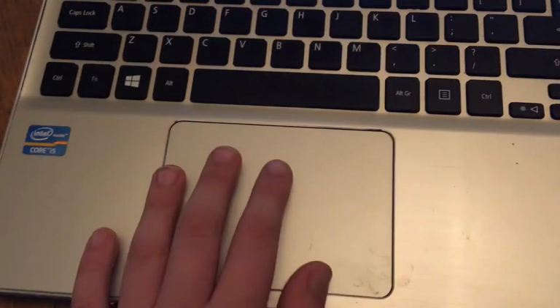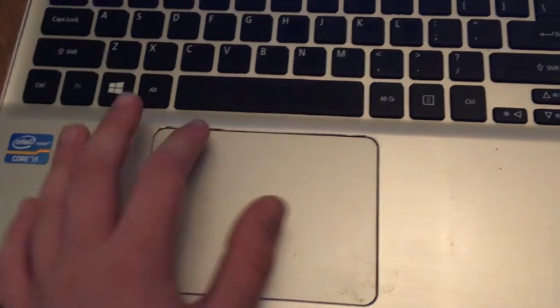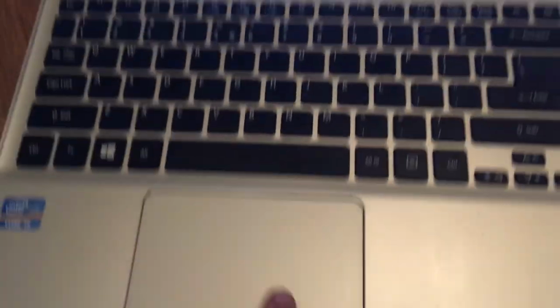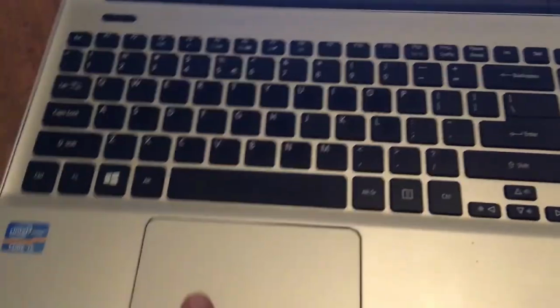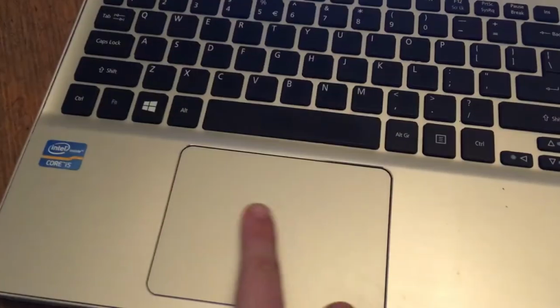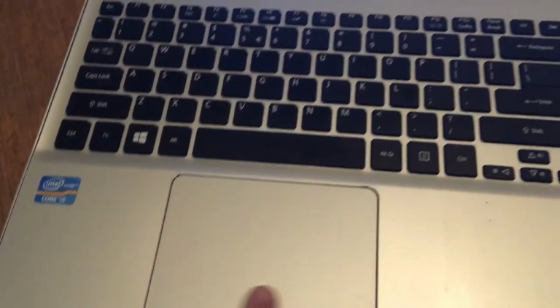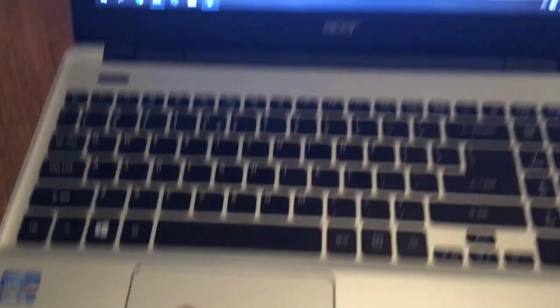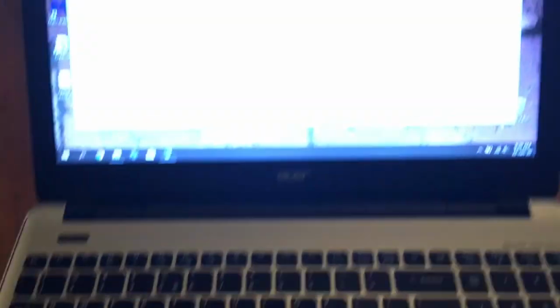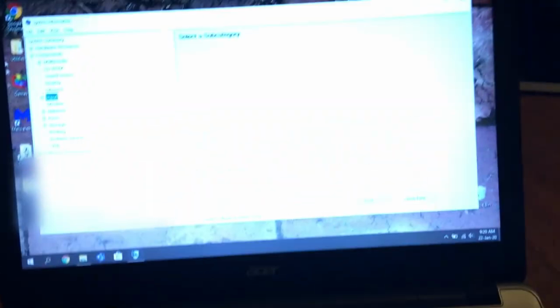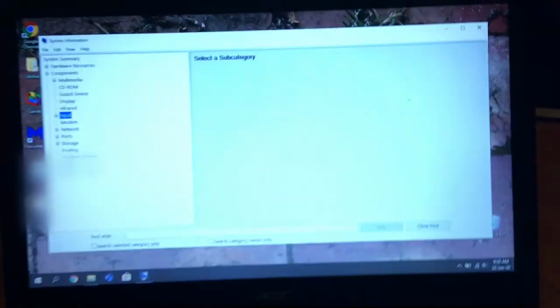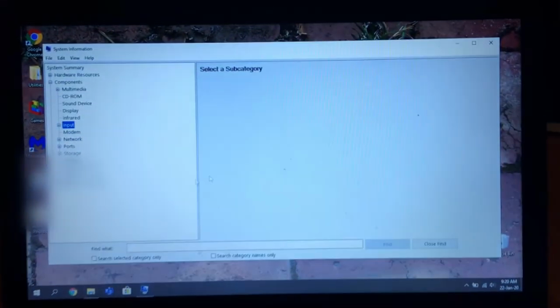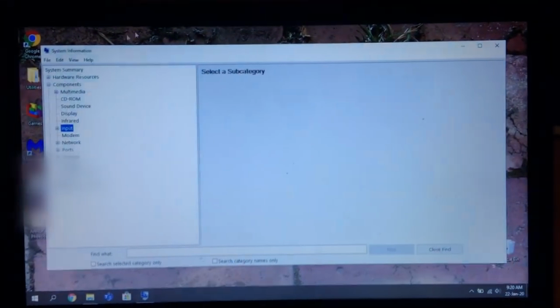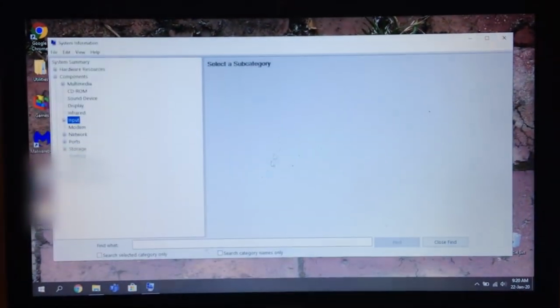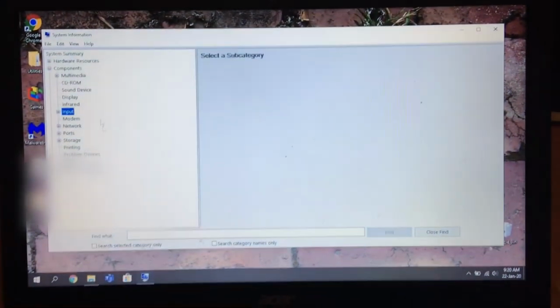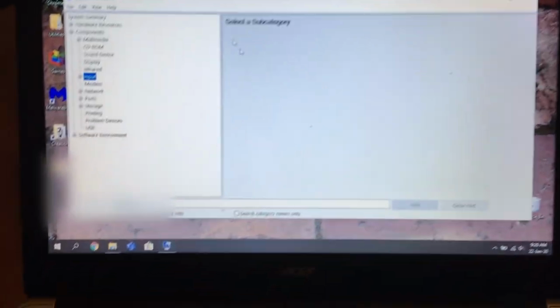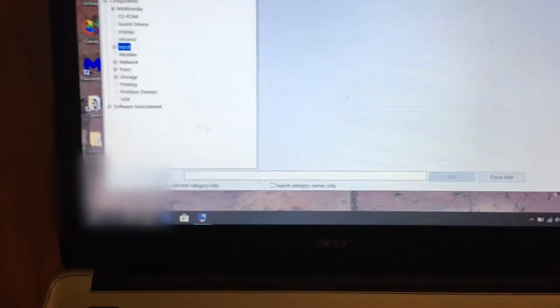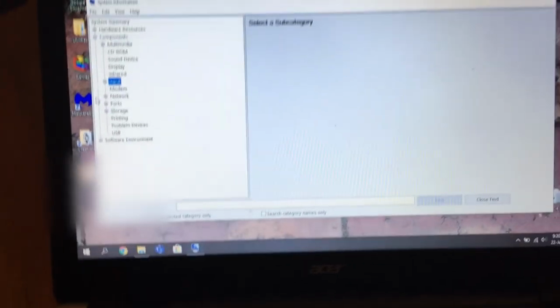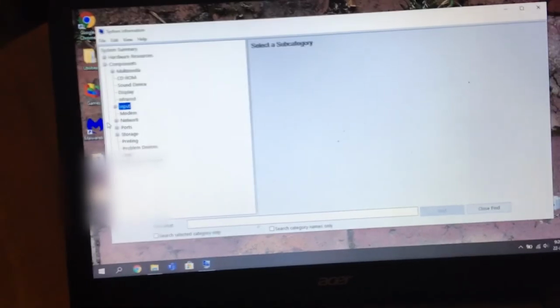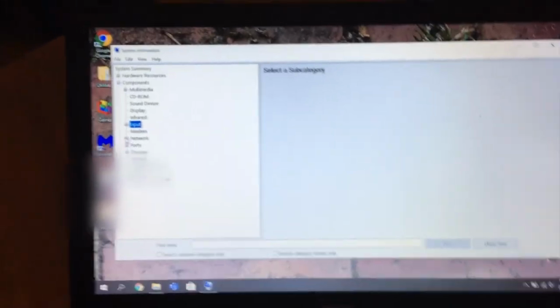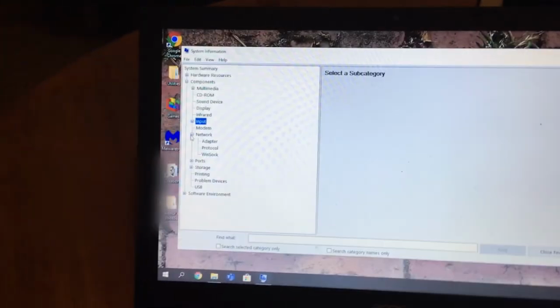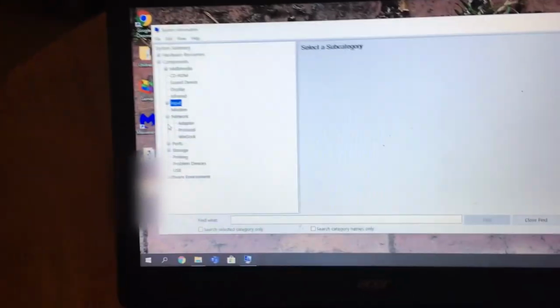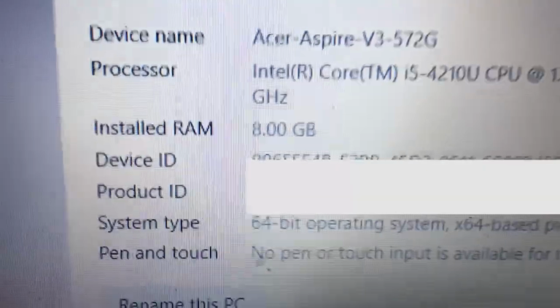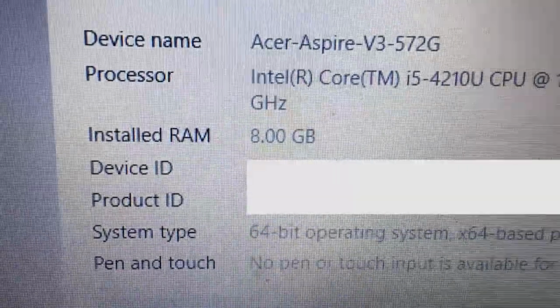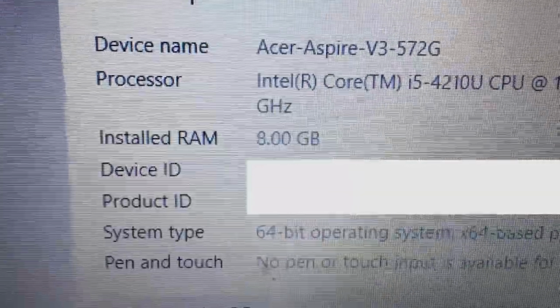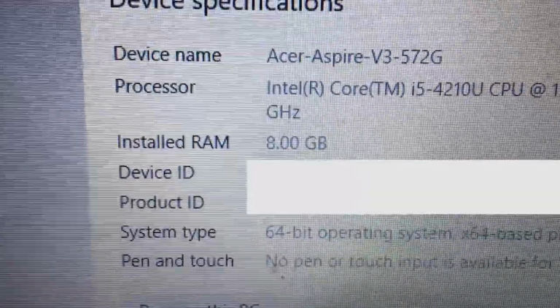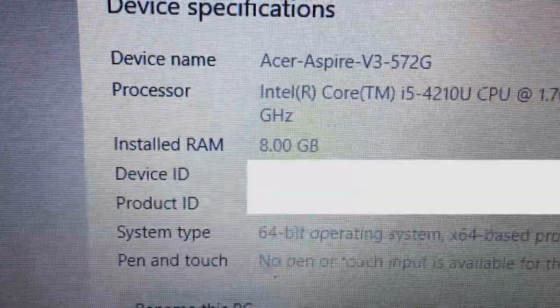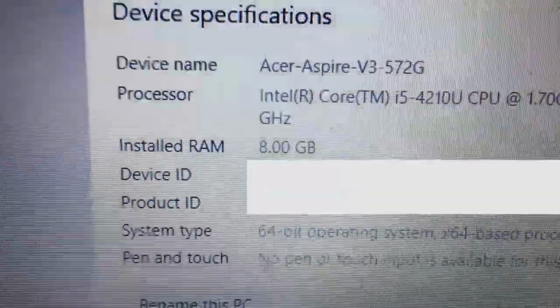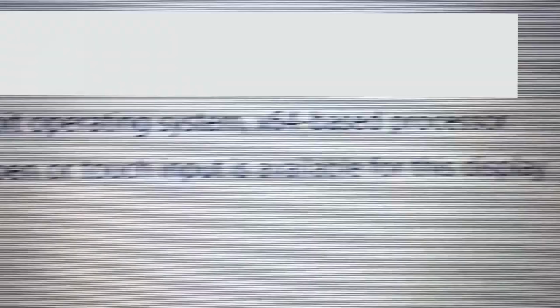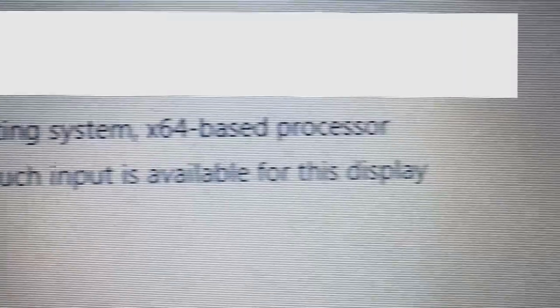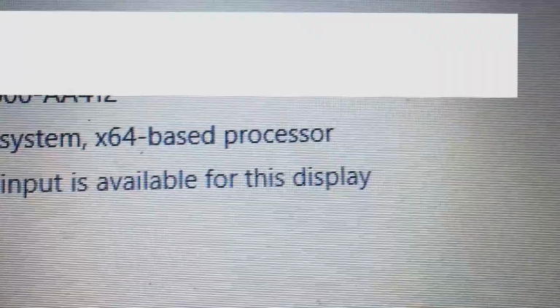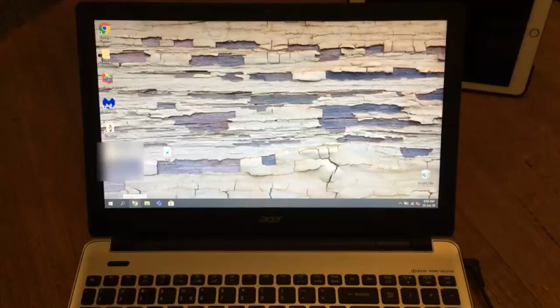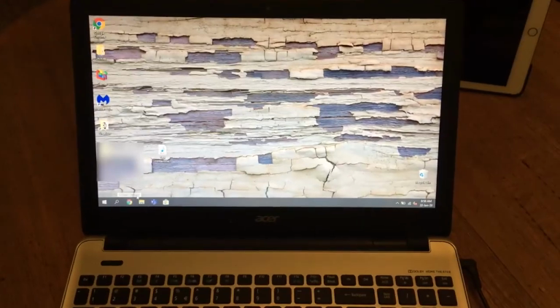The trackpad is a good size which enables you to easily scroll around the screen. It has 8GB of RAM, and yes, that means it is 64-bit.